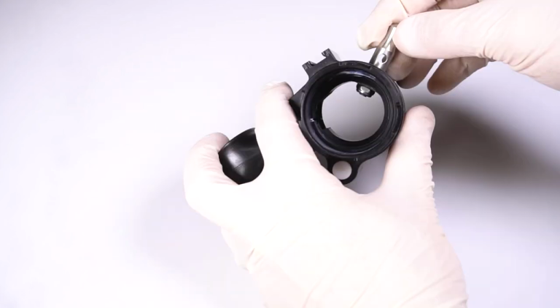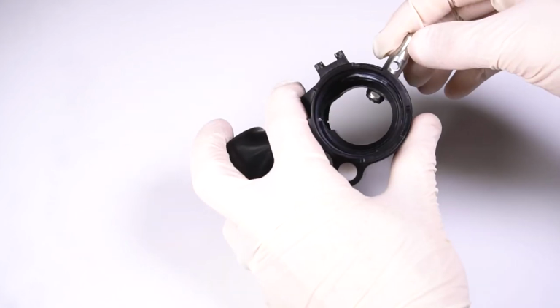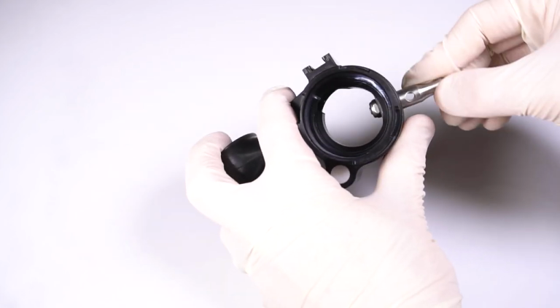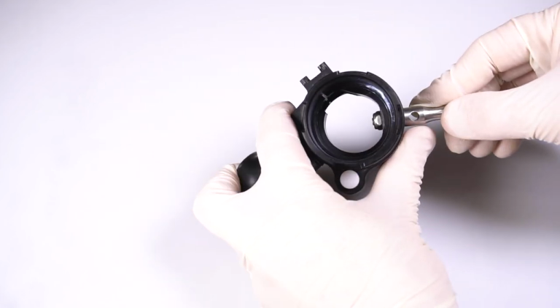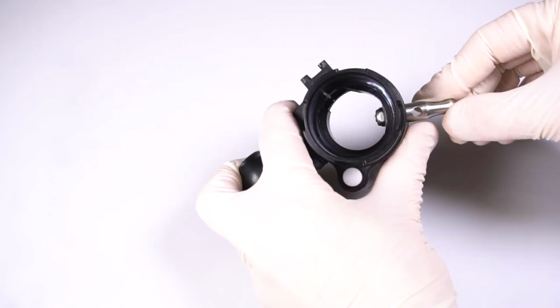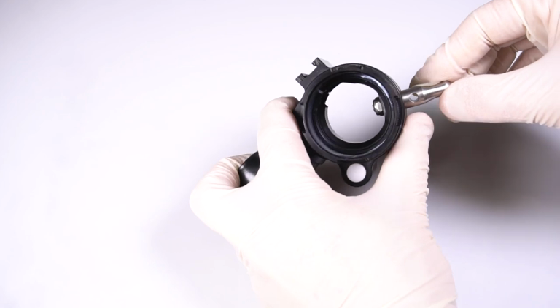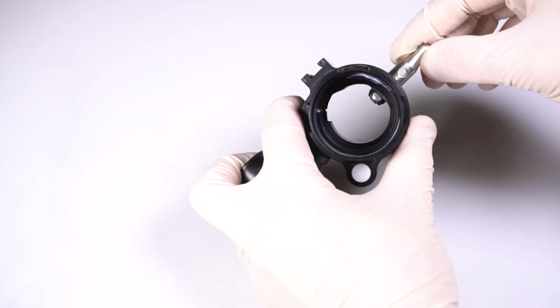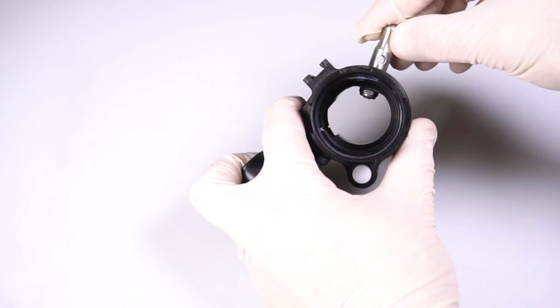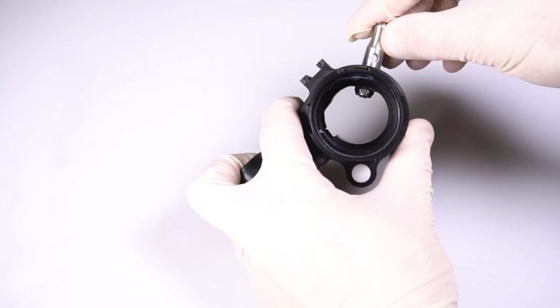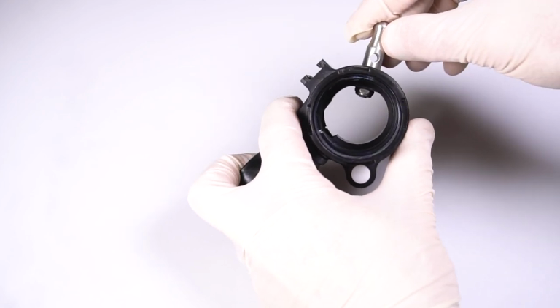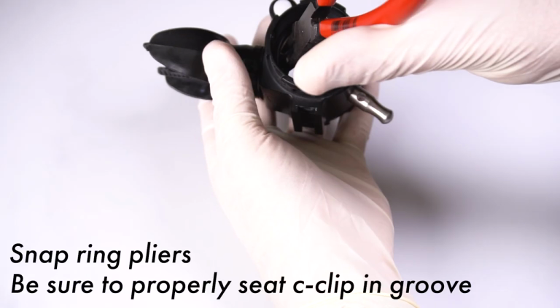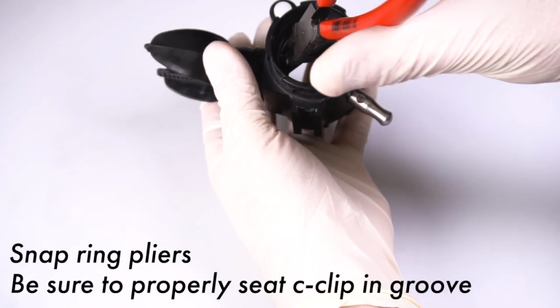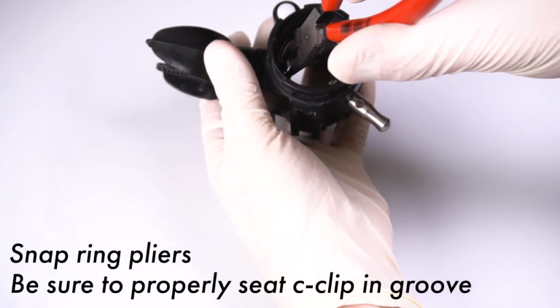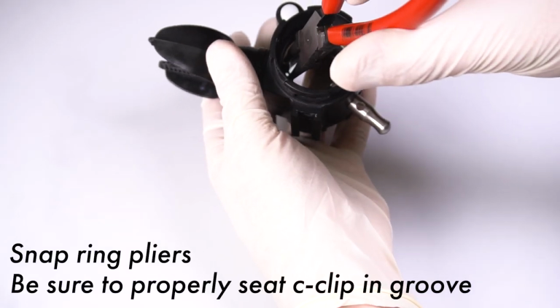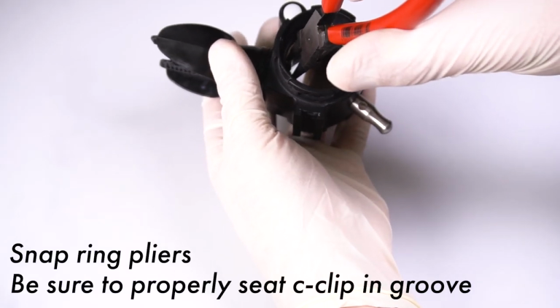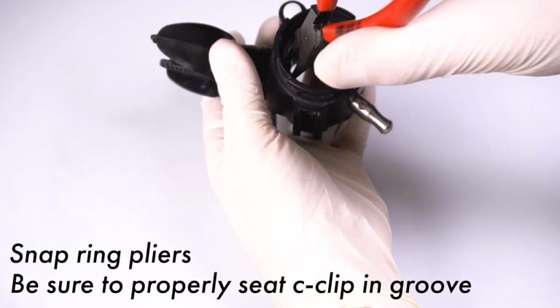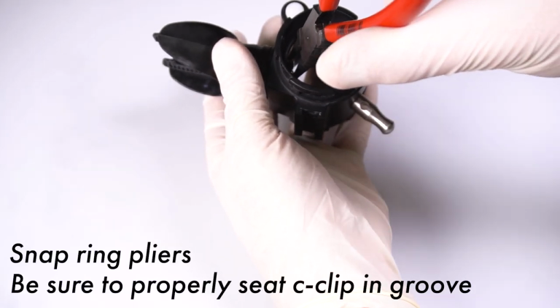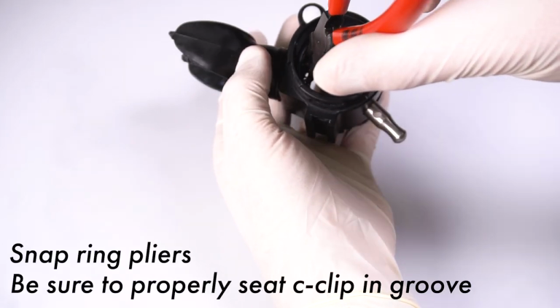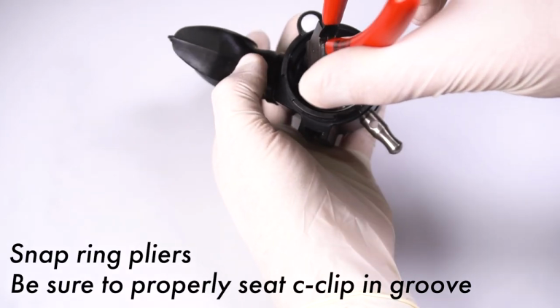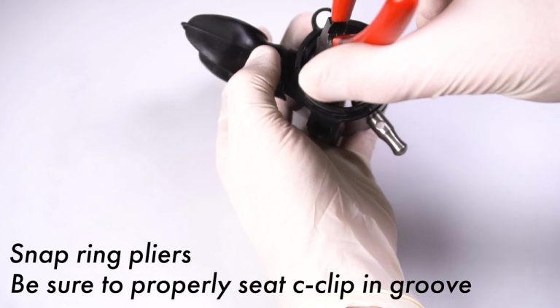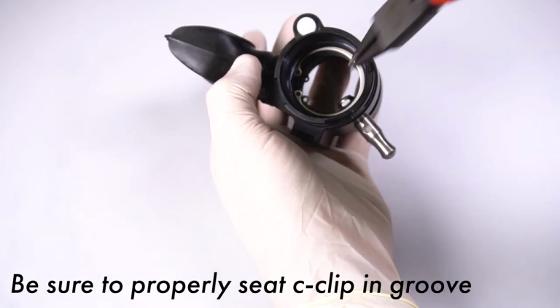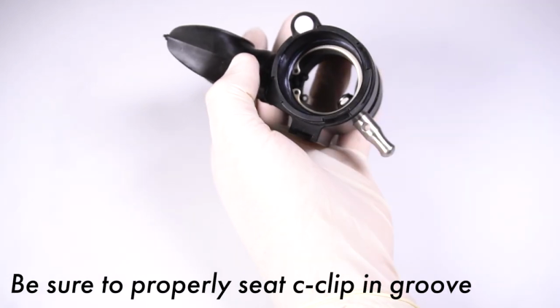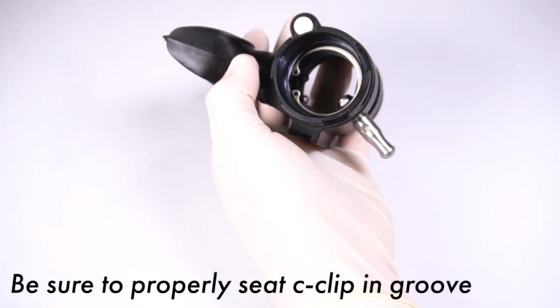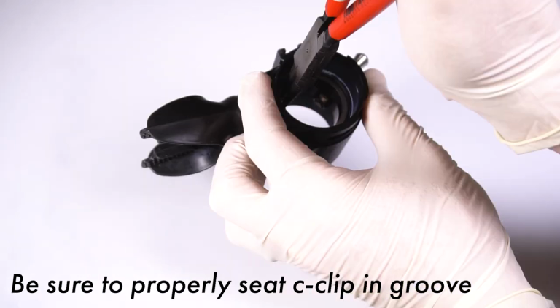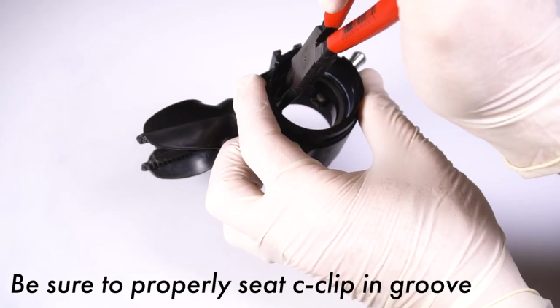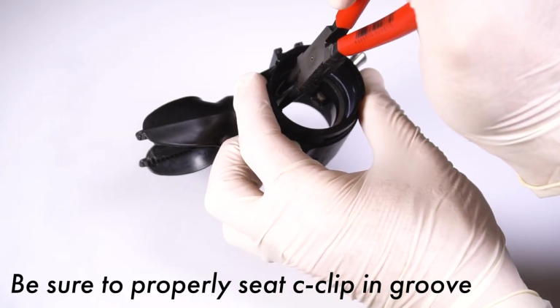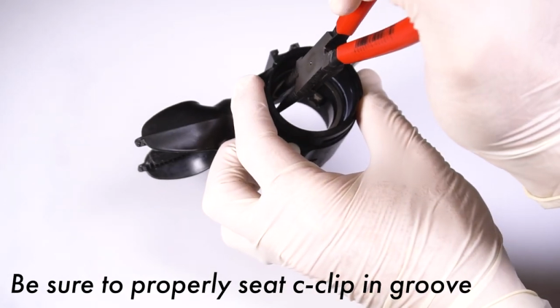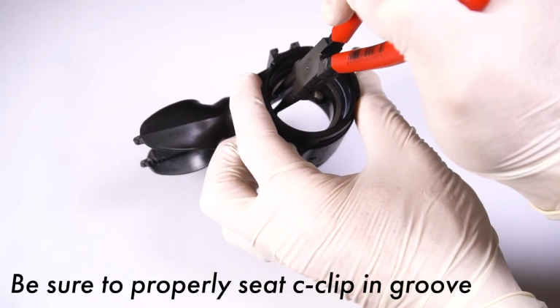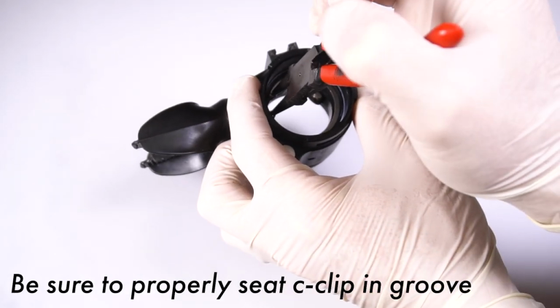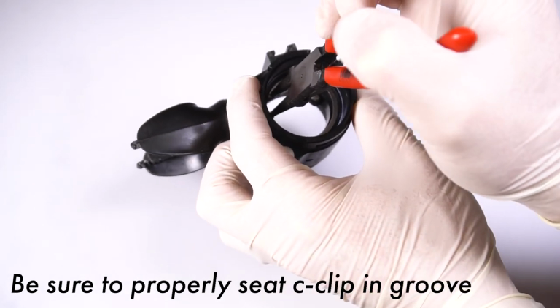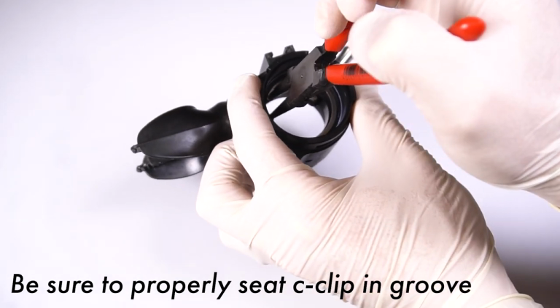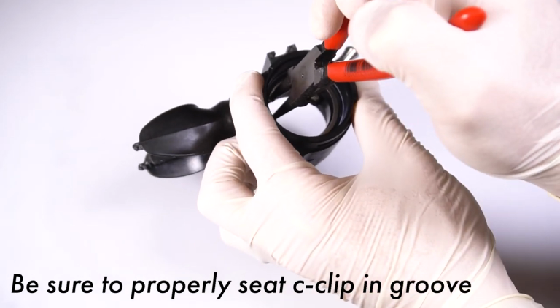Check that the inner barrel moves without obstruction. Replace the C-clips on each end of the barrel, taking care to align the openings with the mouthpiece opening on the inner barrel.